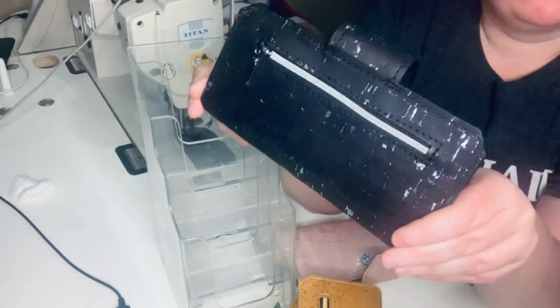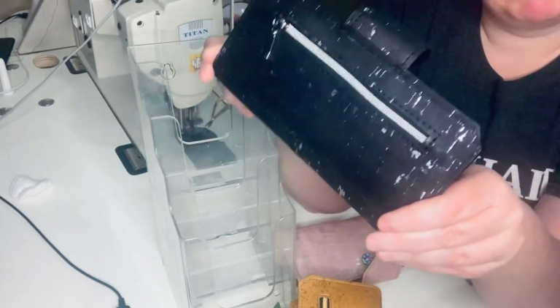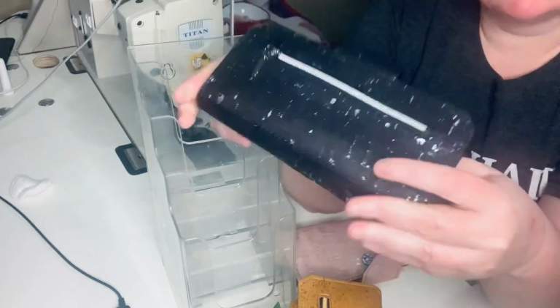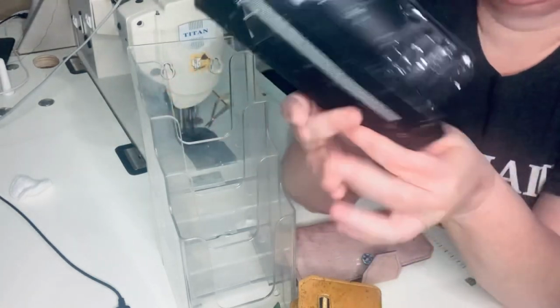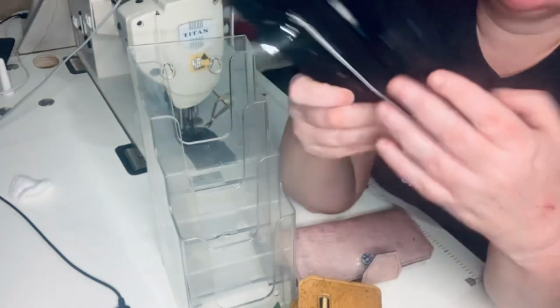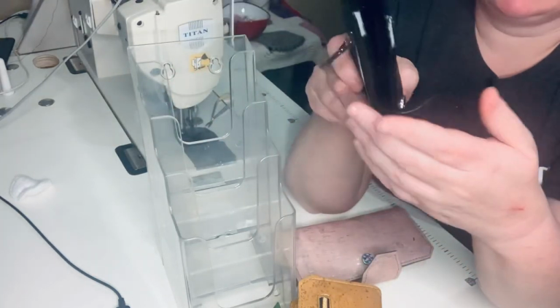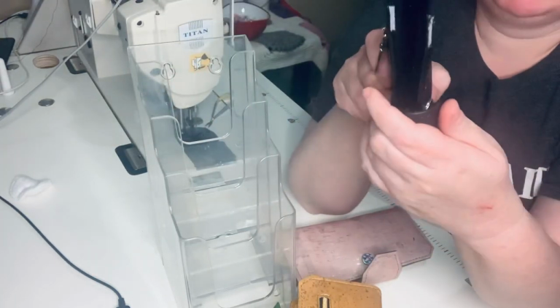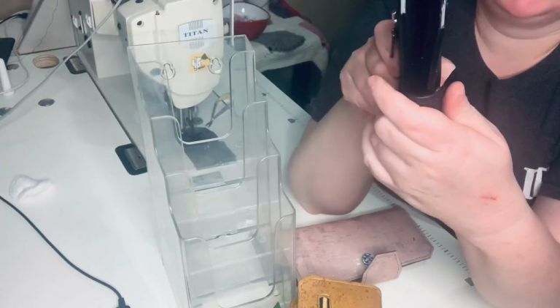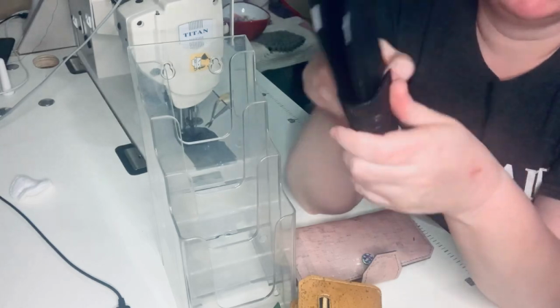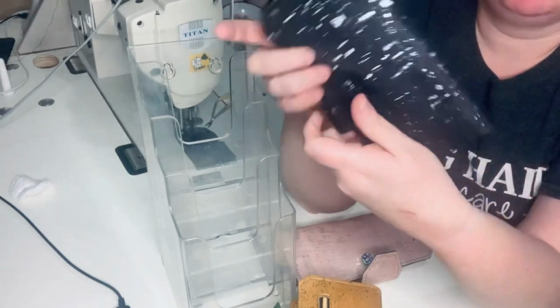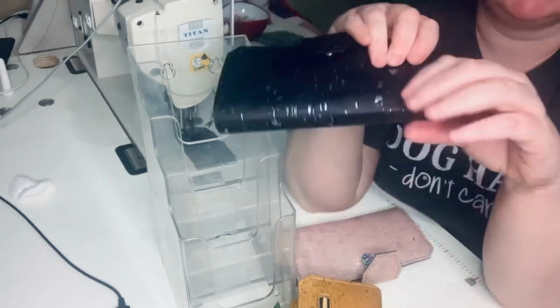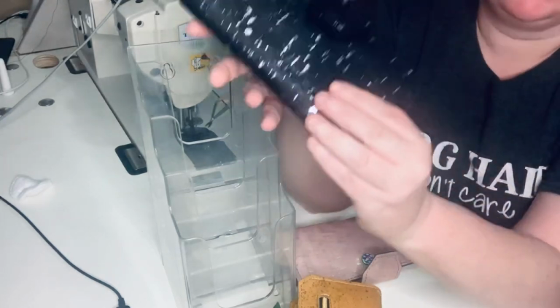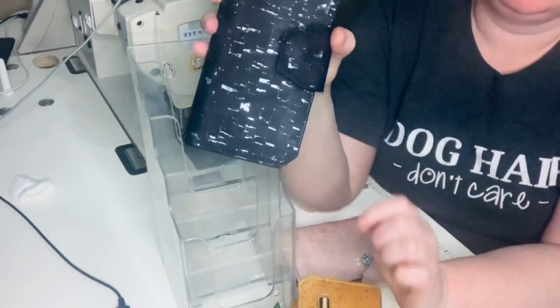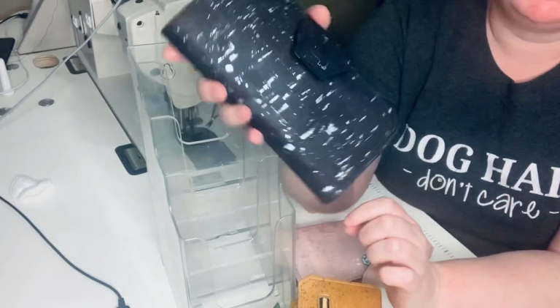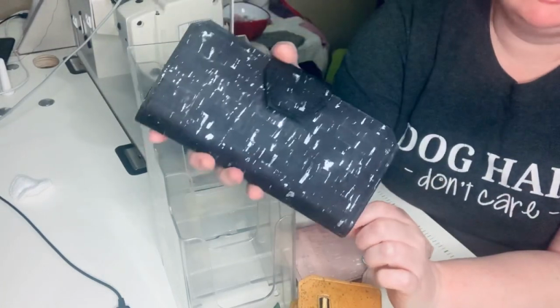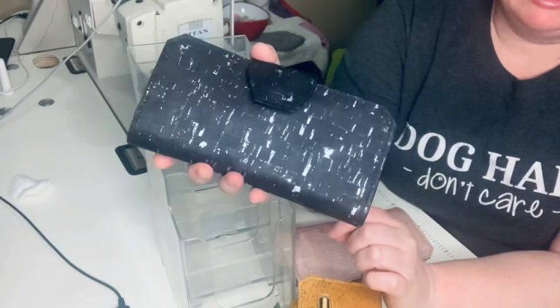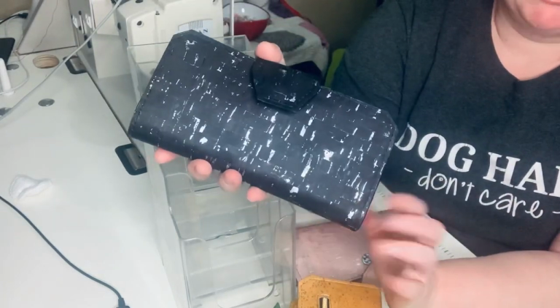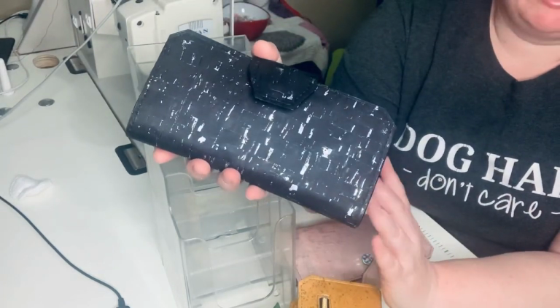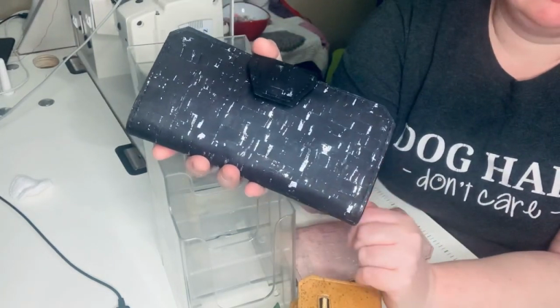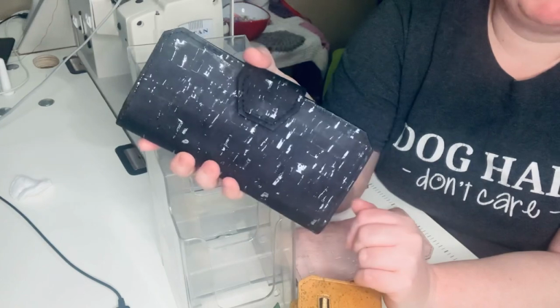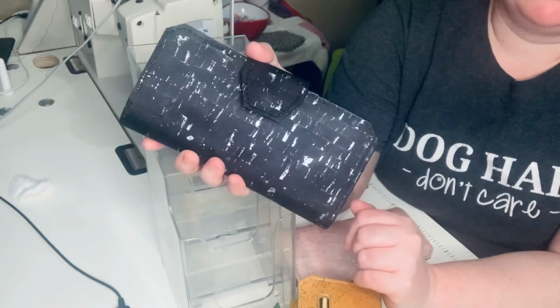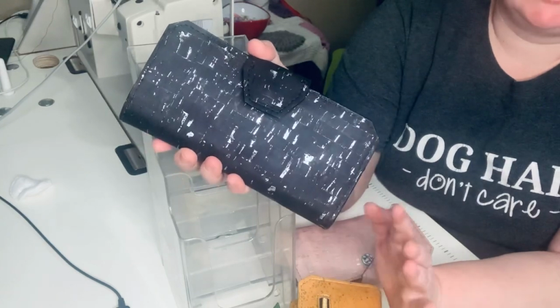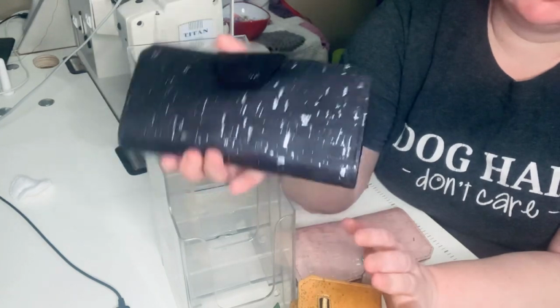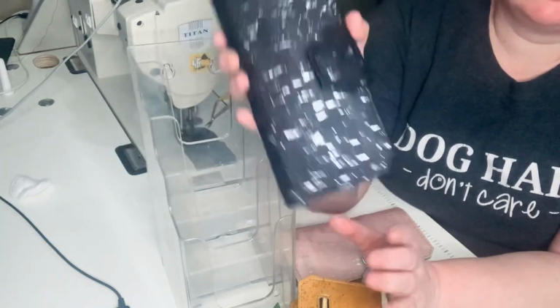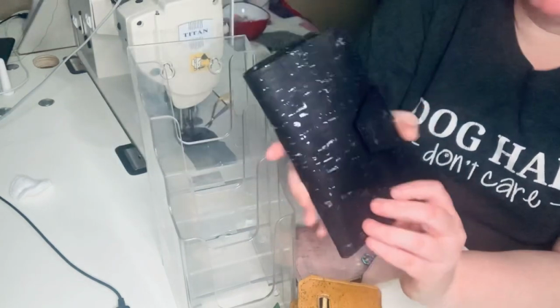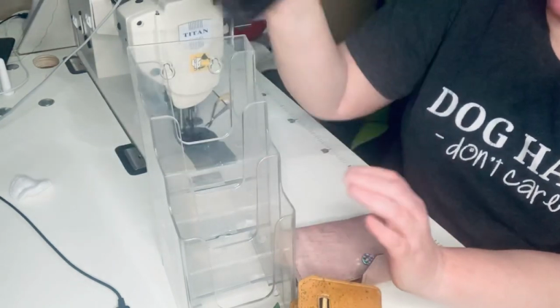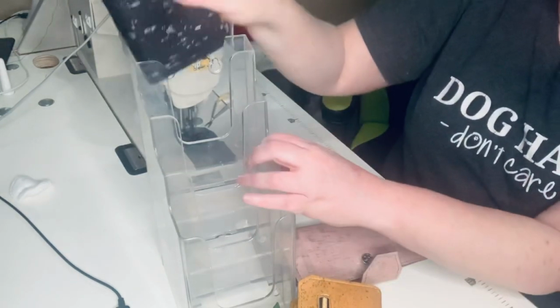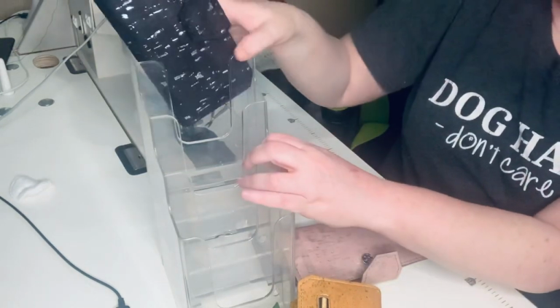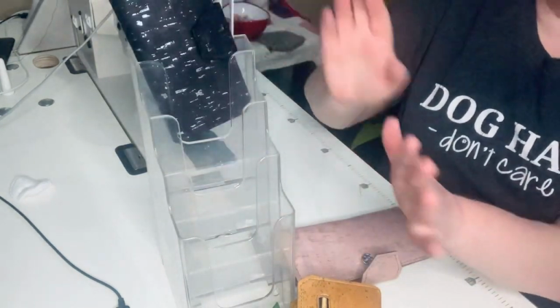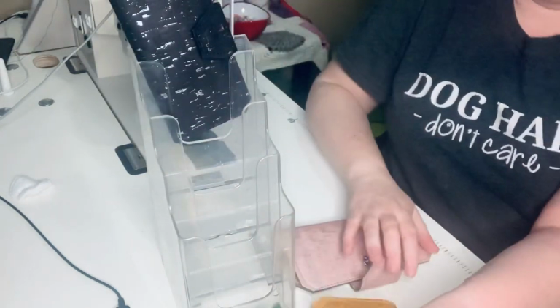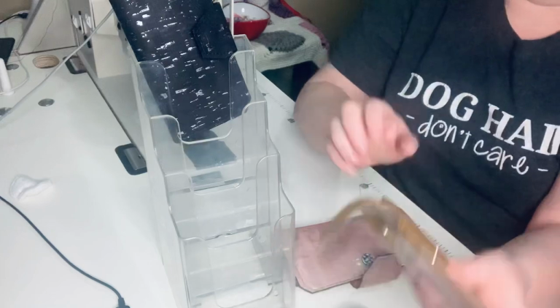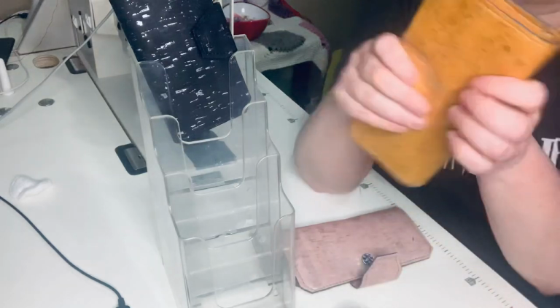For those bag makers out there that are watching this, this pattern is from Sonar. You've probably seen her YouTube channel. You can buy this pattern on her website. I just absolutely and totally love her cork wallet patterns.